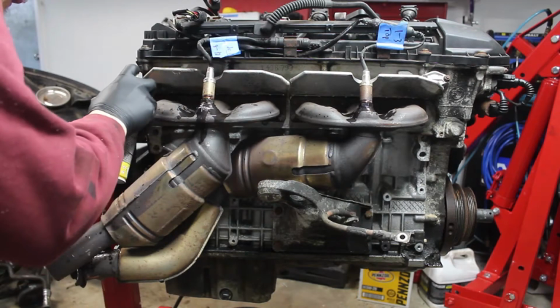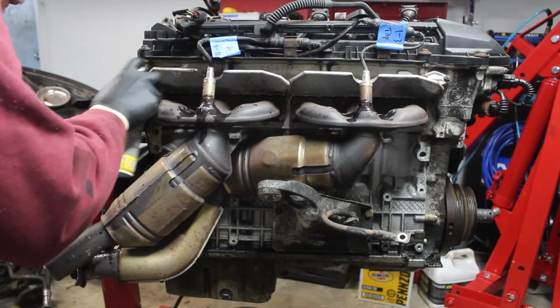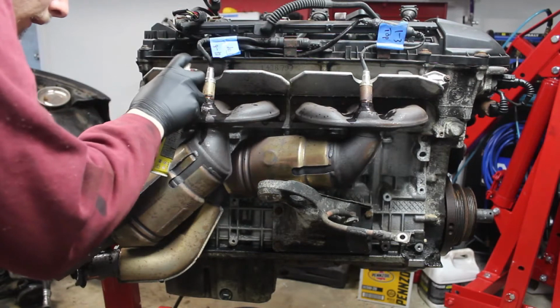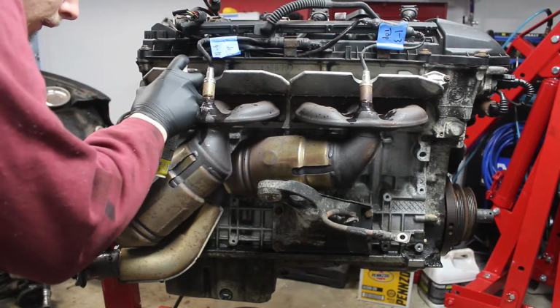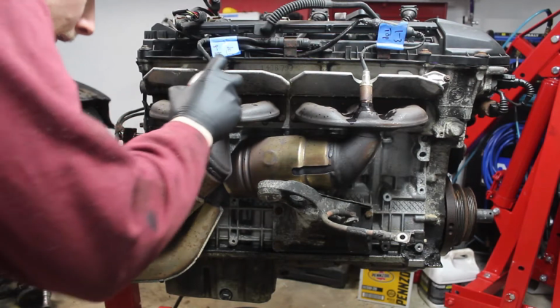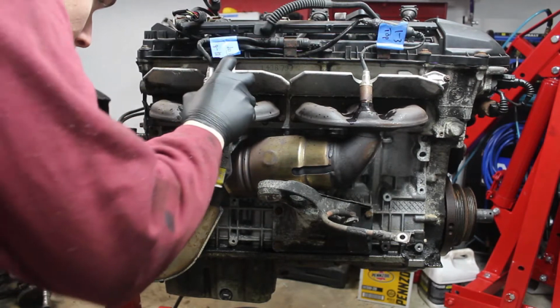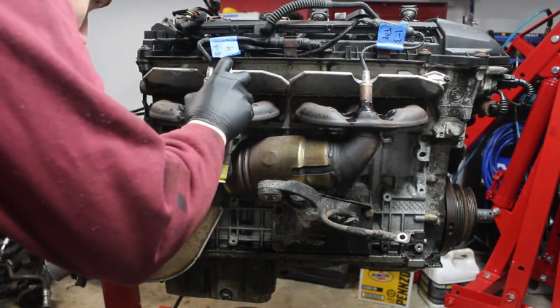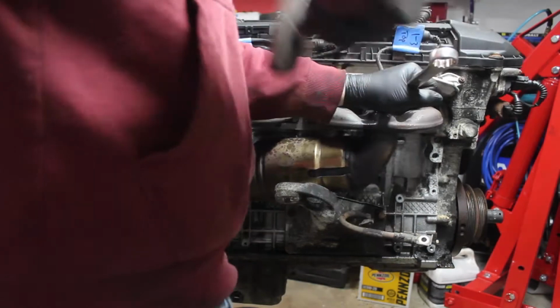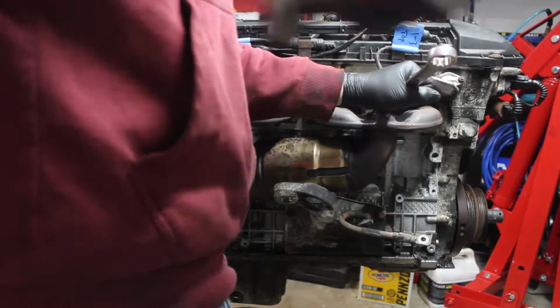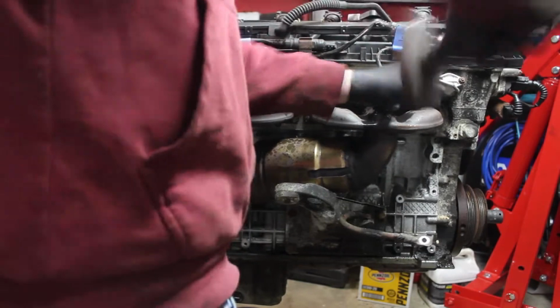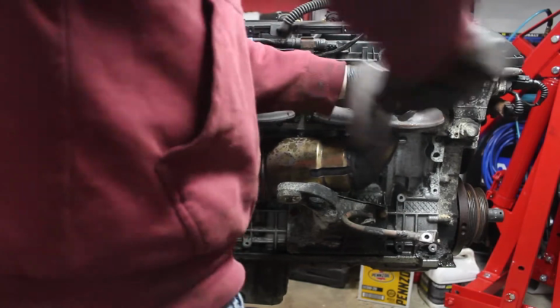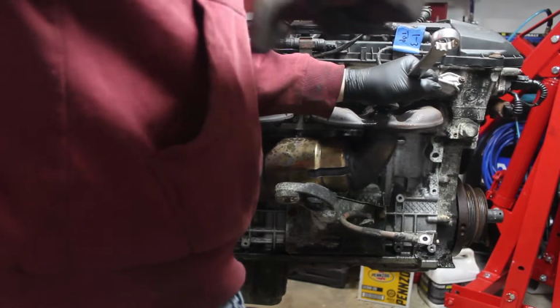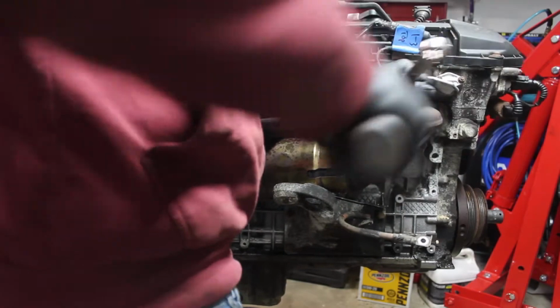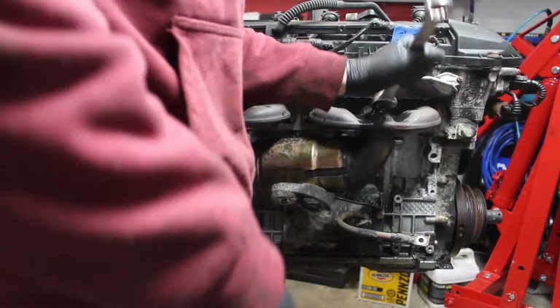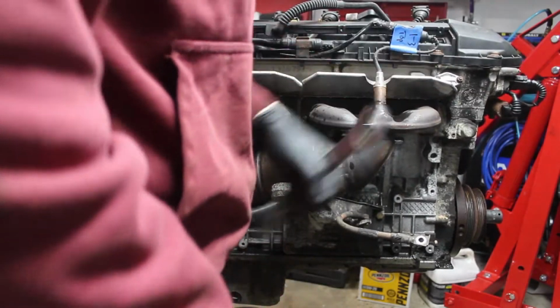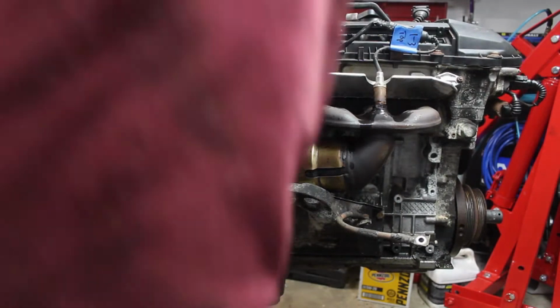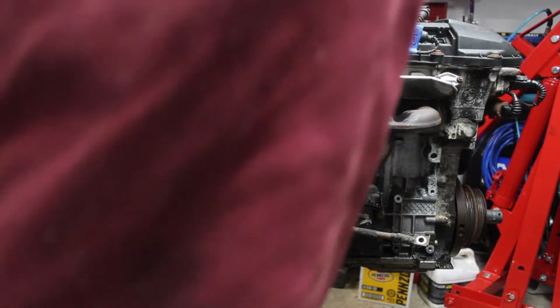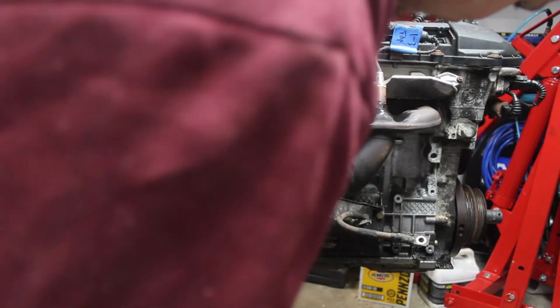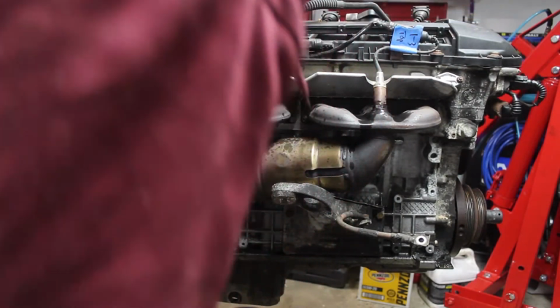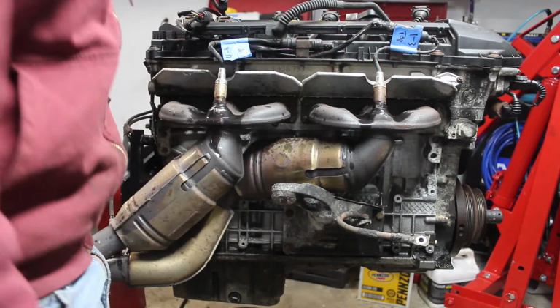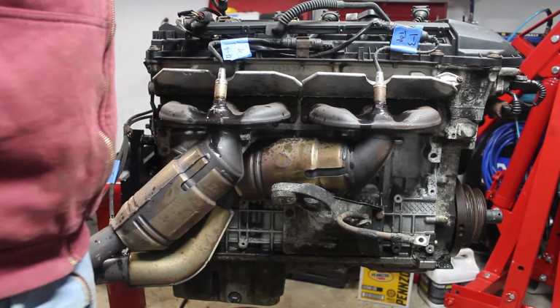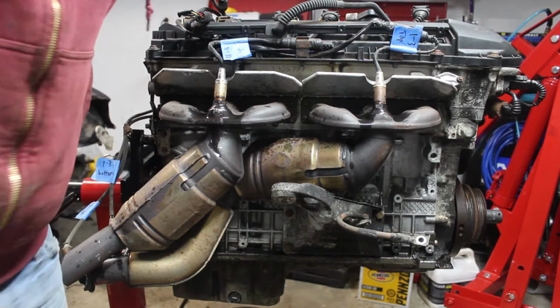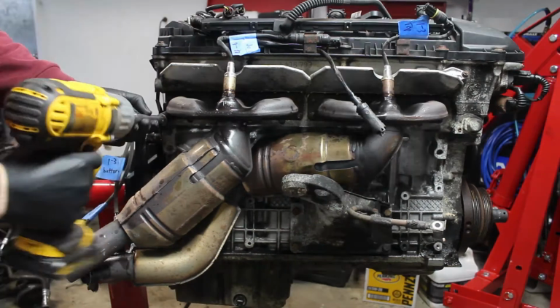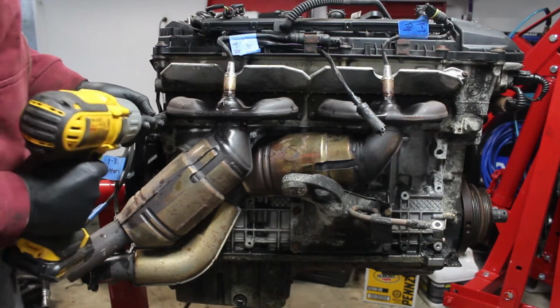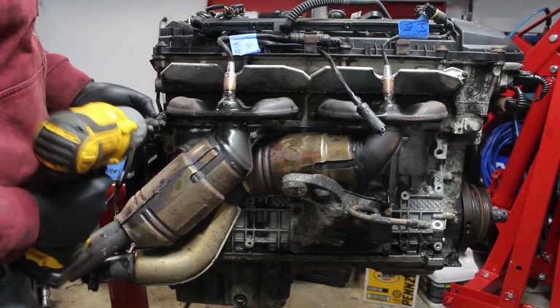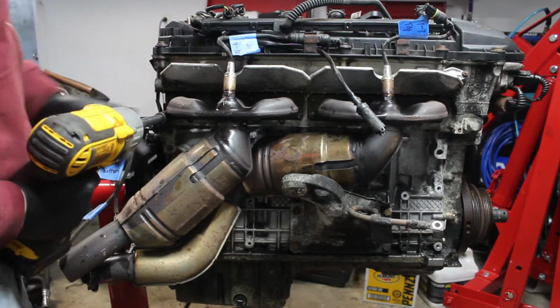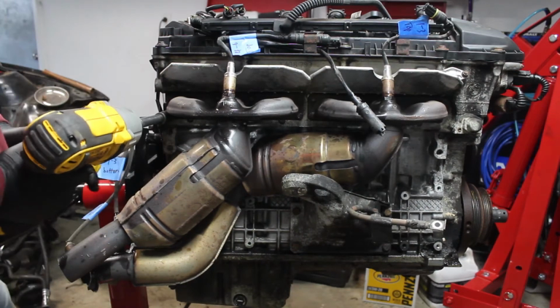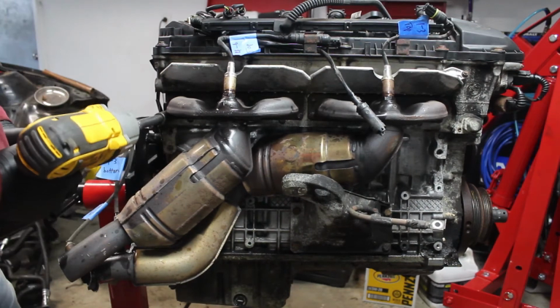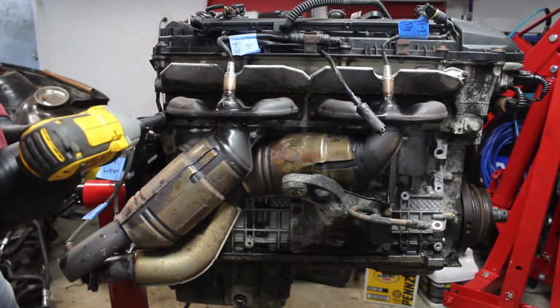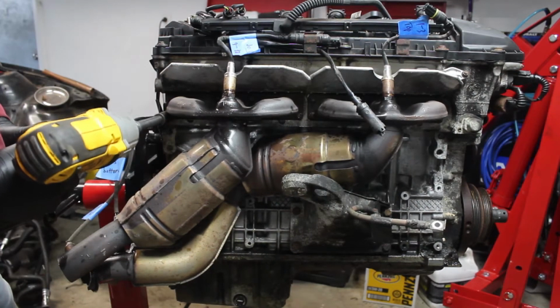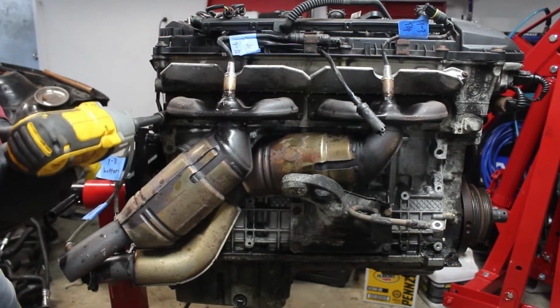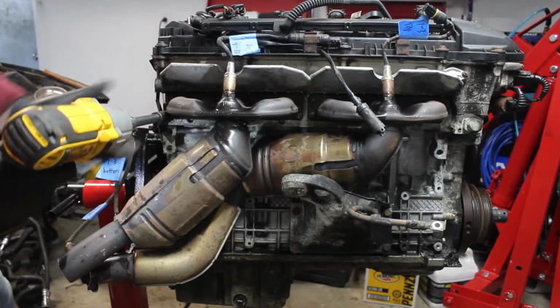First, the exhaust has to come off. Some penetrating oil helps free up these rusty bolts. I tried getting the O2 sensors out but they were stuck. I labeled them since the upper and lower plugs appear to have the same connectors, and decided to leave them on the manifolds.